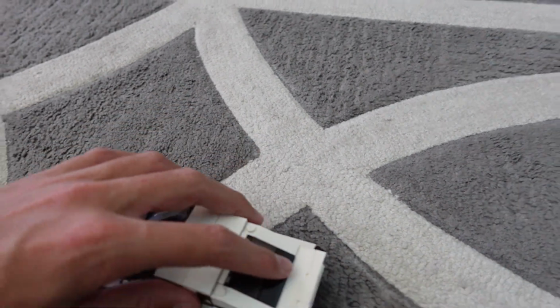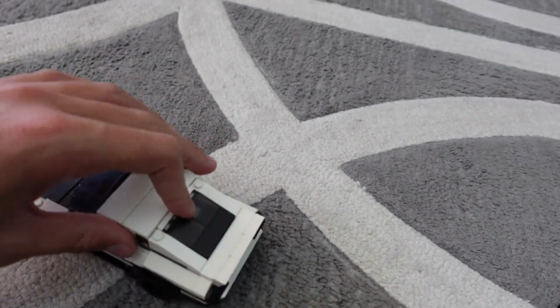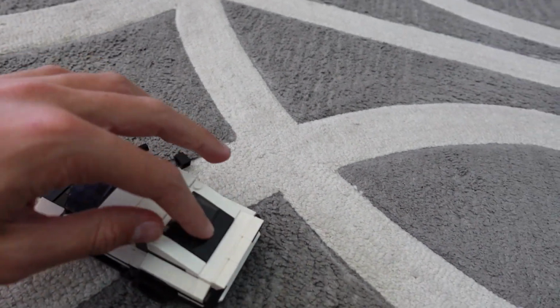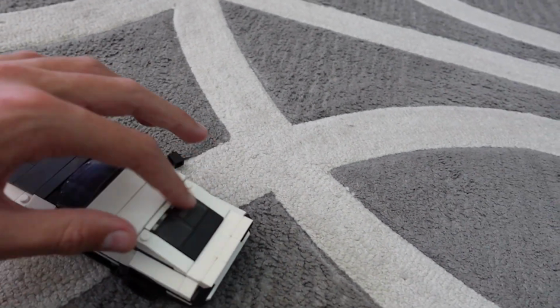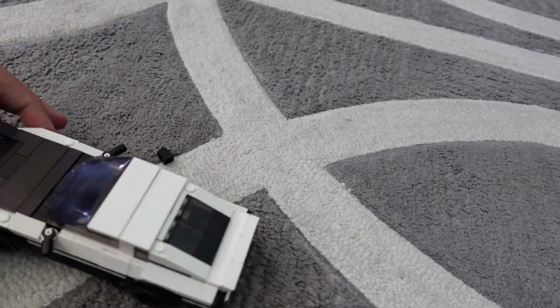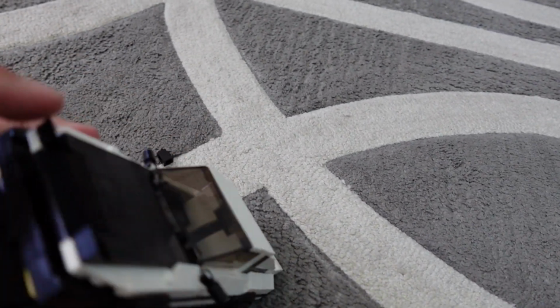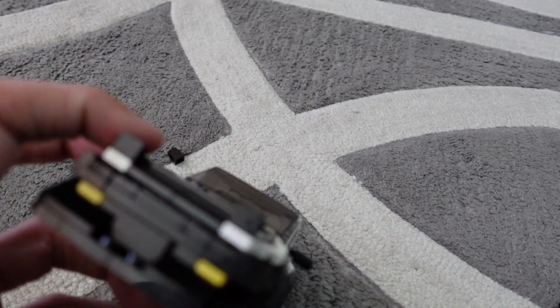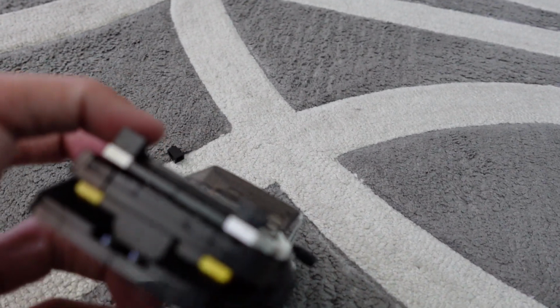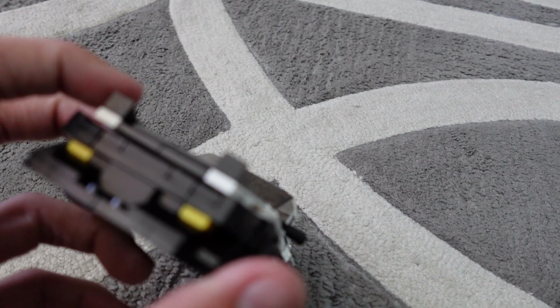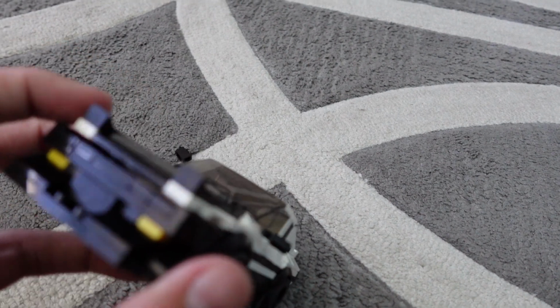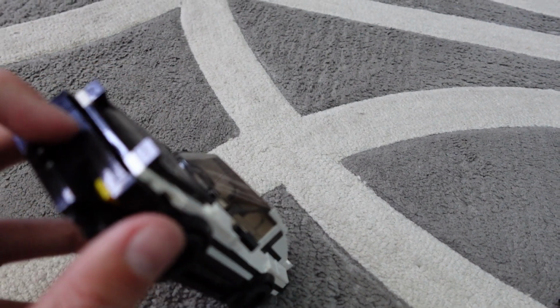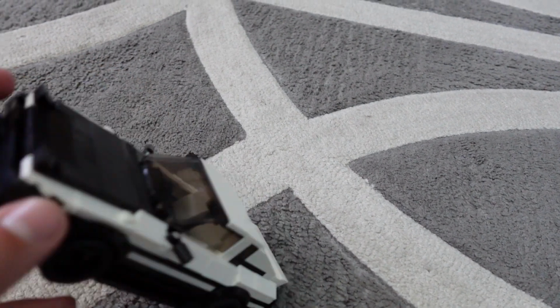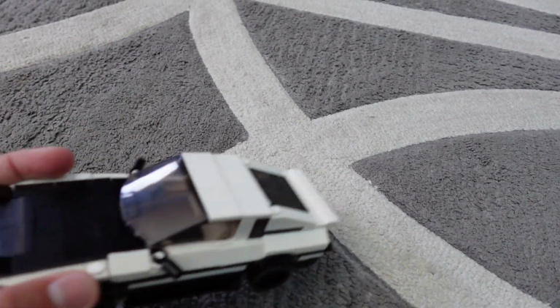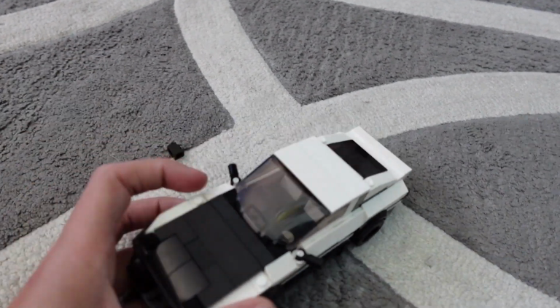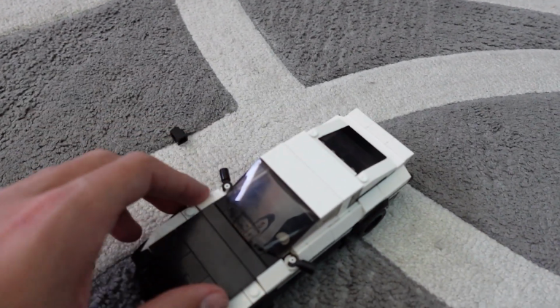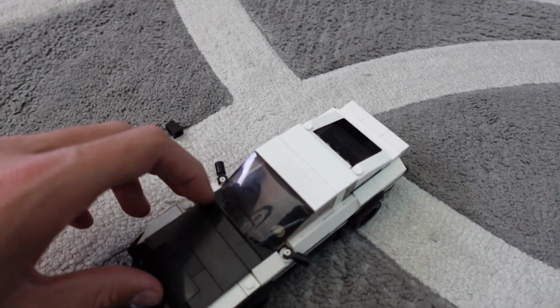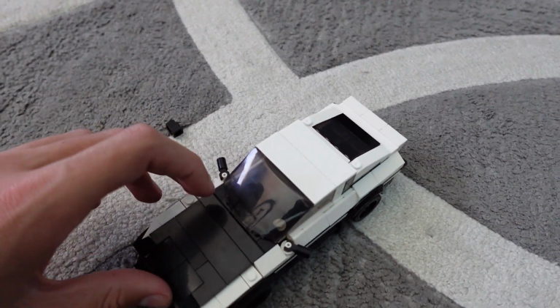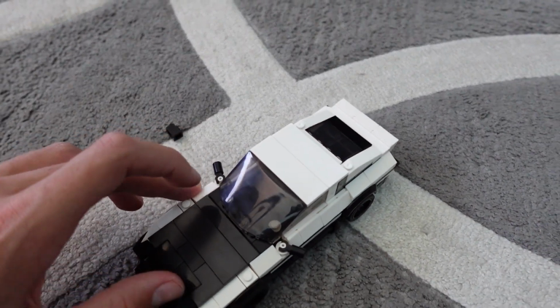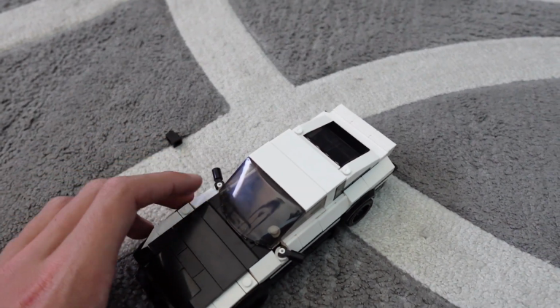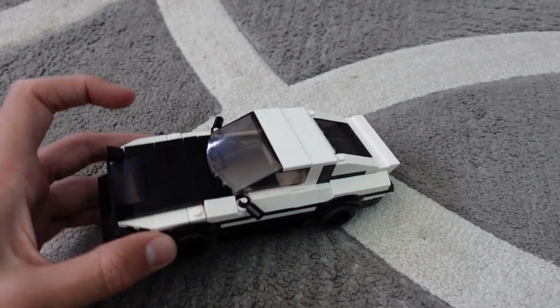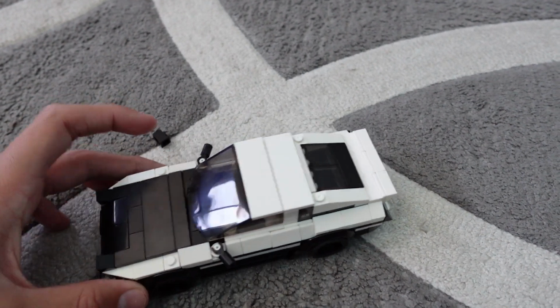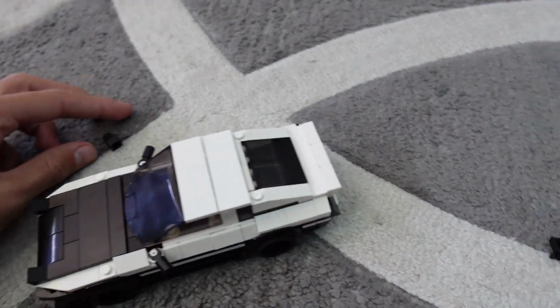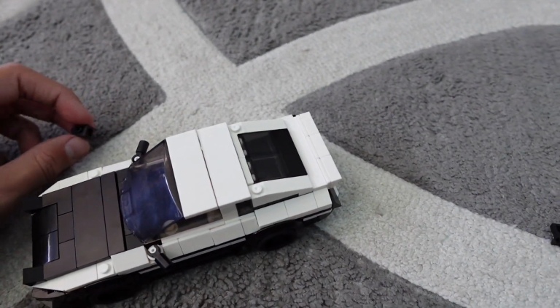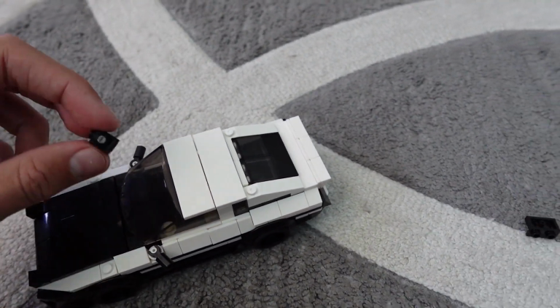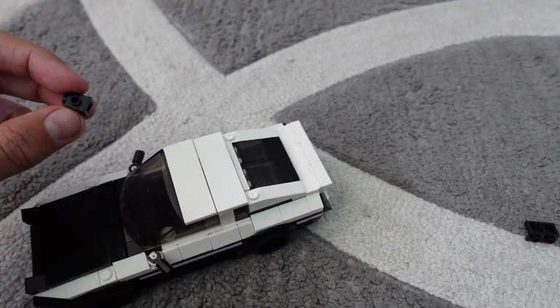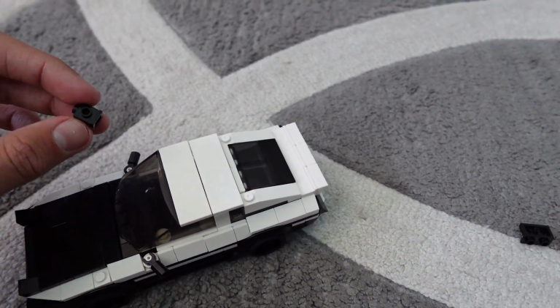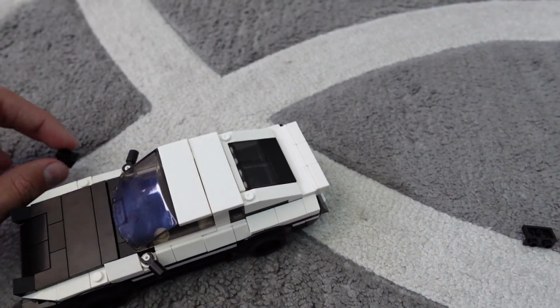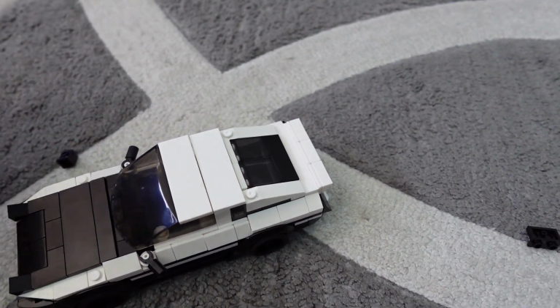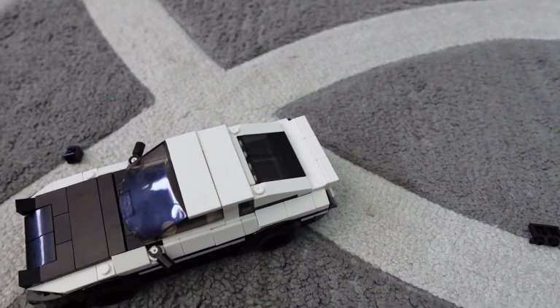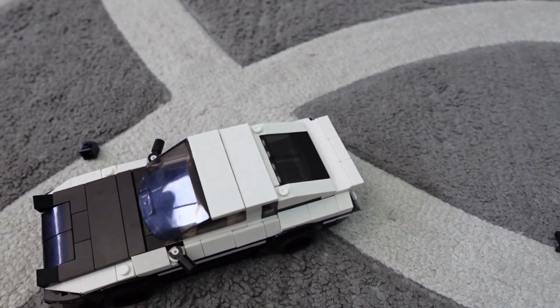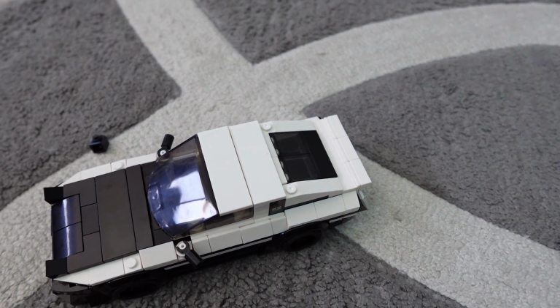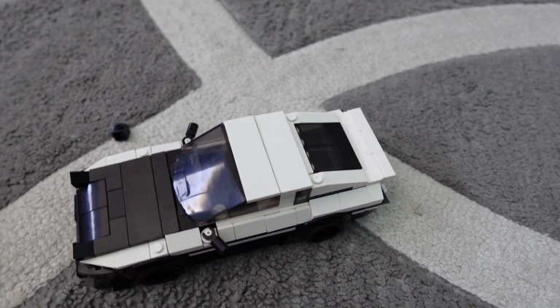Nice trick to do this glass, and actually making the front was really fun — there's a really cool technique. This piece keeps falling off, but once I get it on my shelf, it won't.